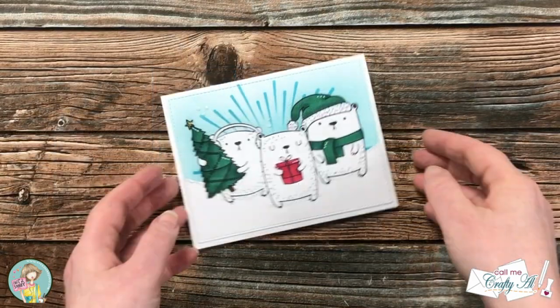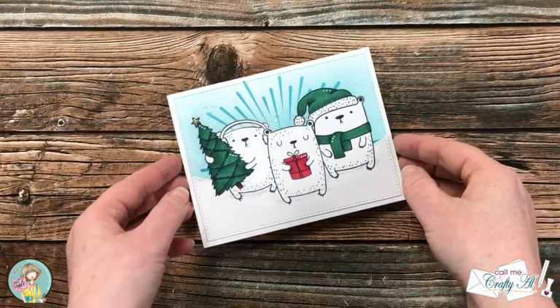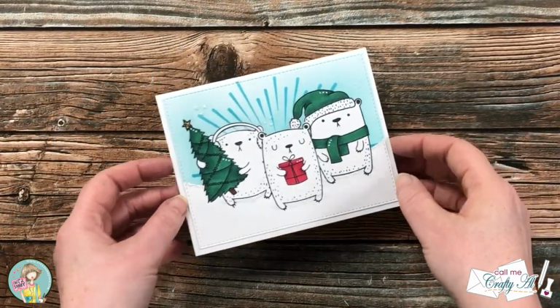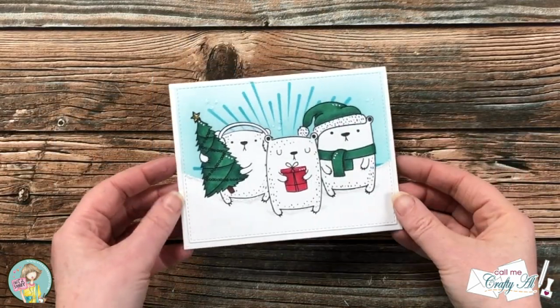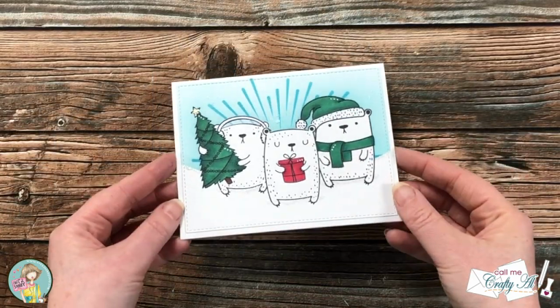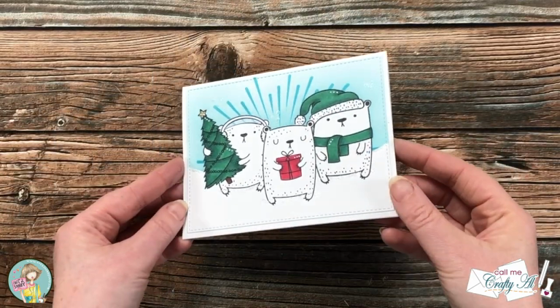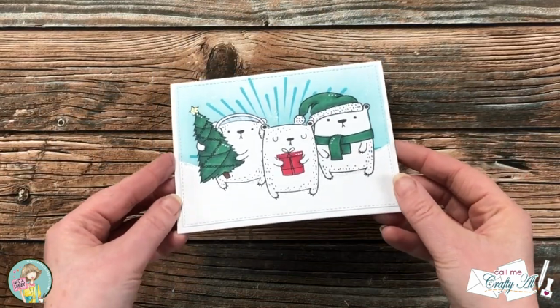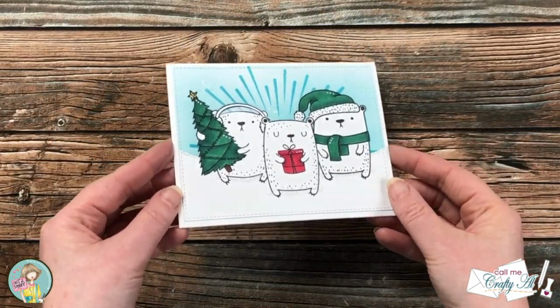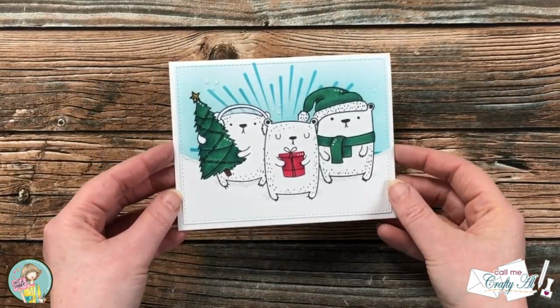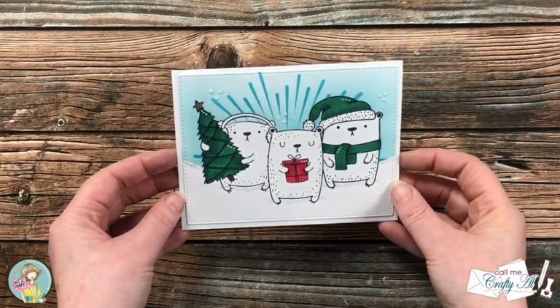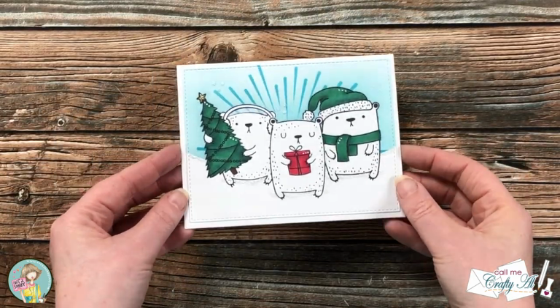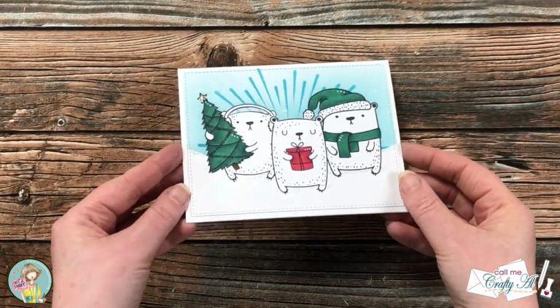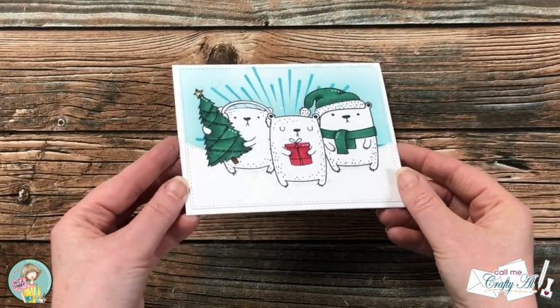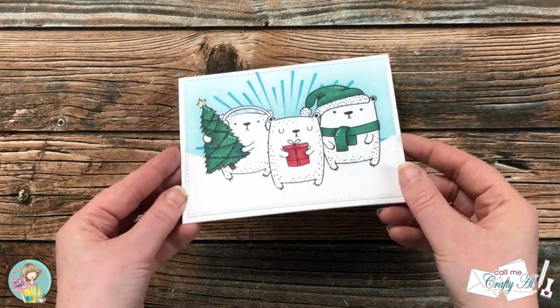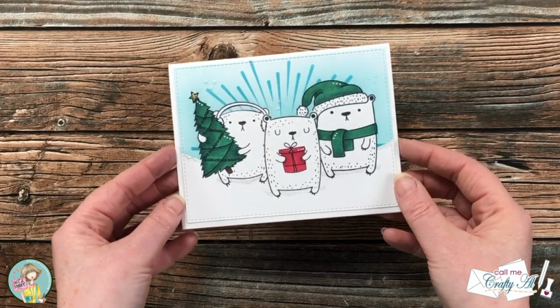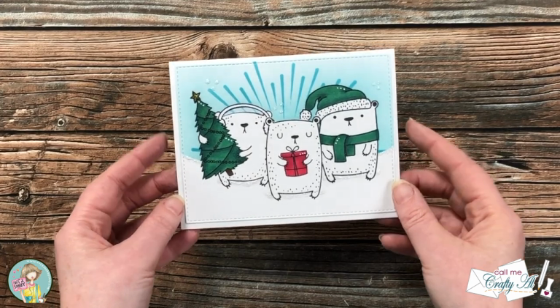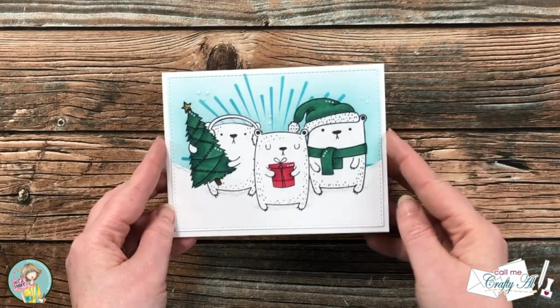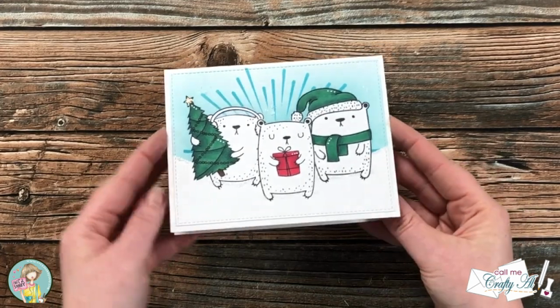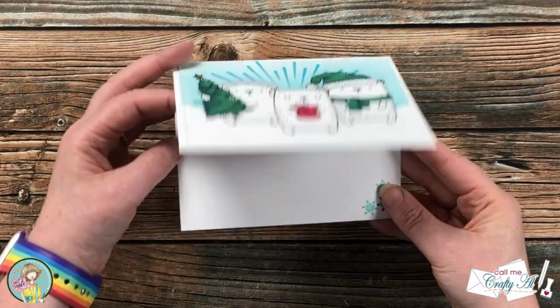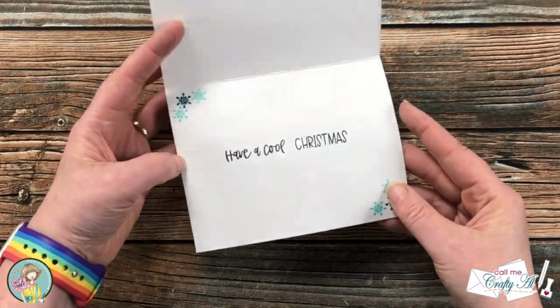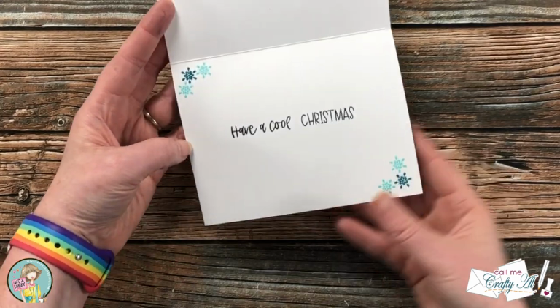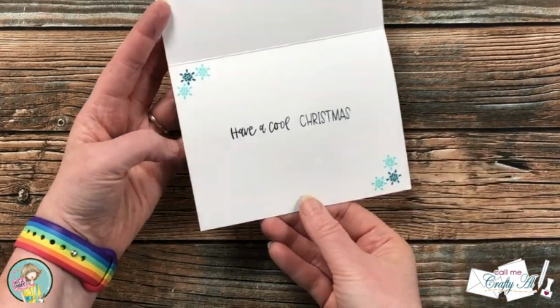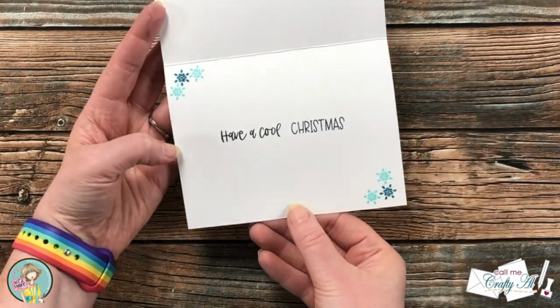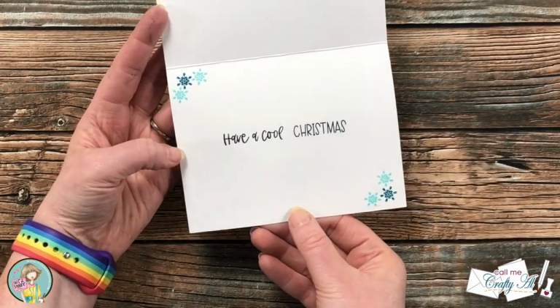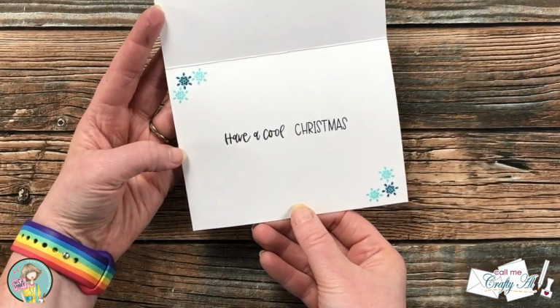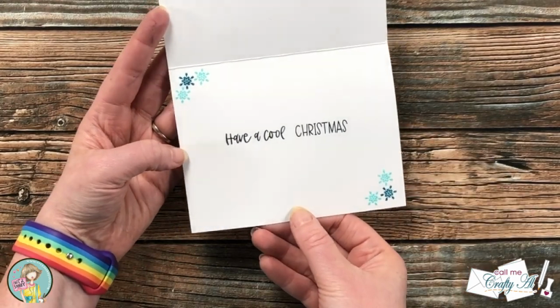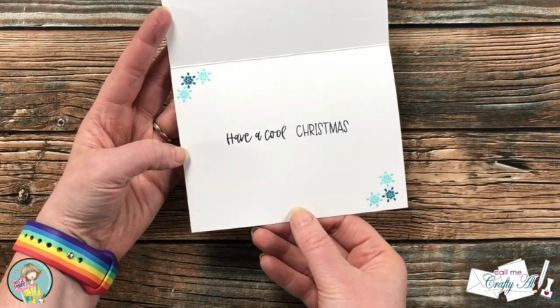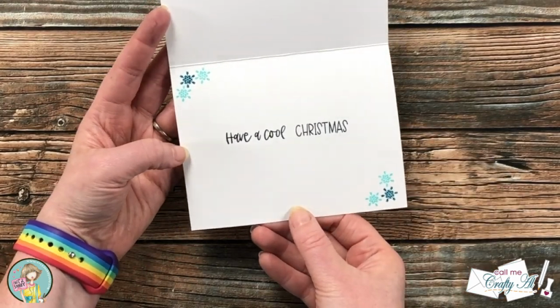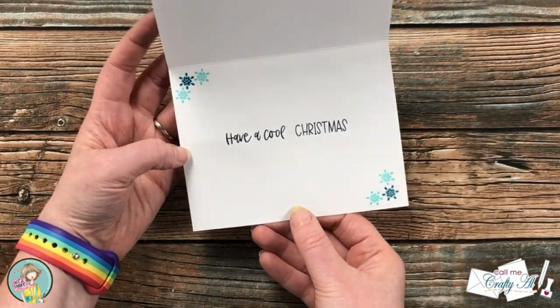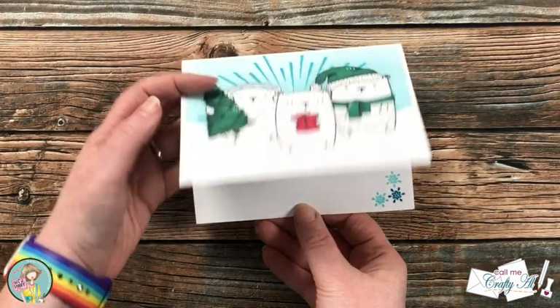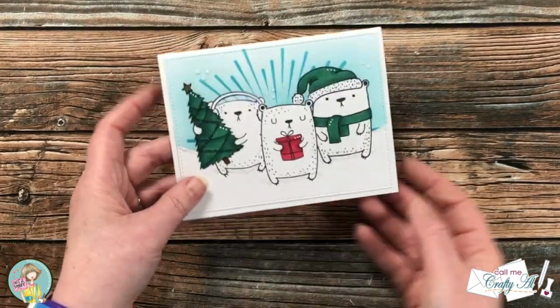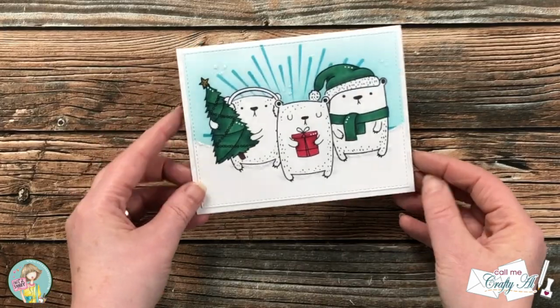Here are some close-up looks at the finished card. On the inside I did add a sentiment and some decorations in a couple of the corners.